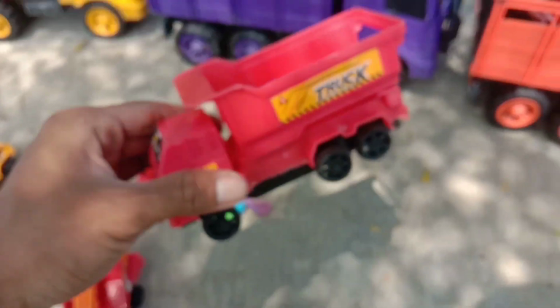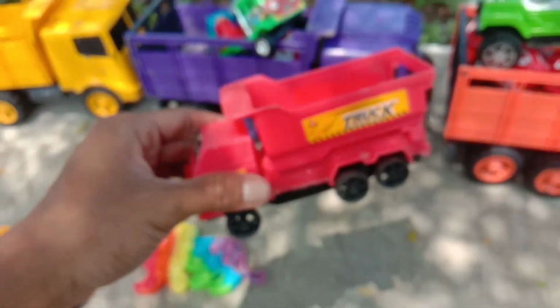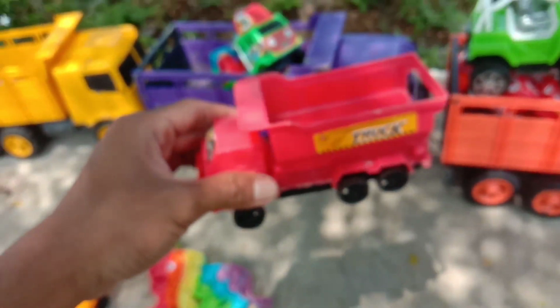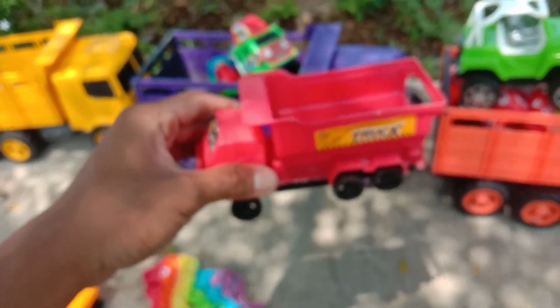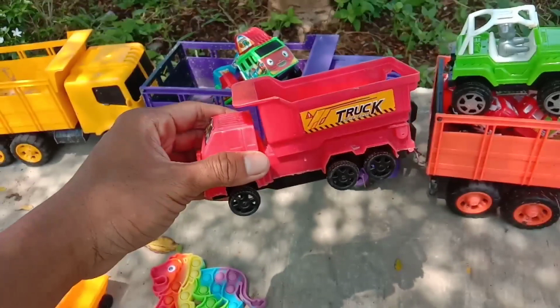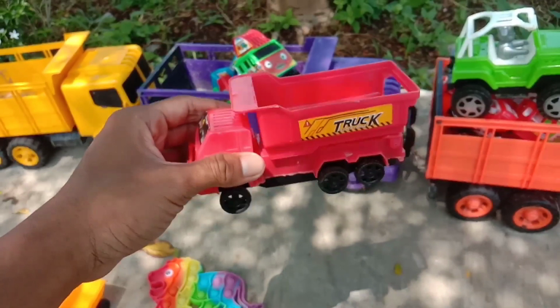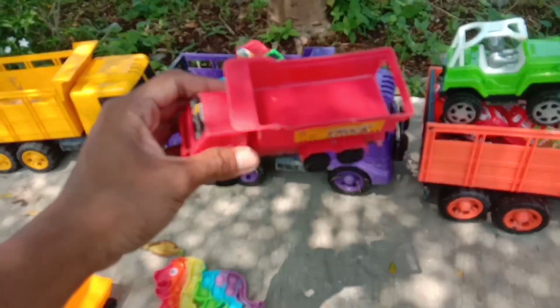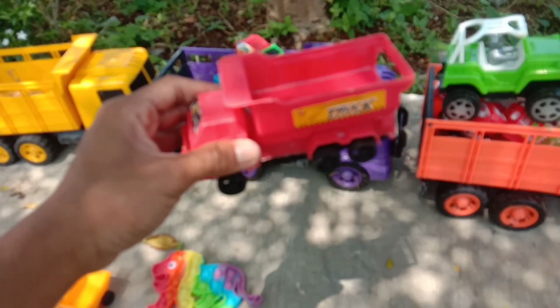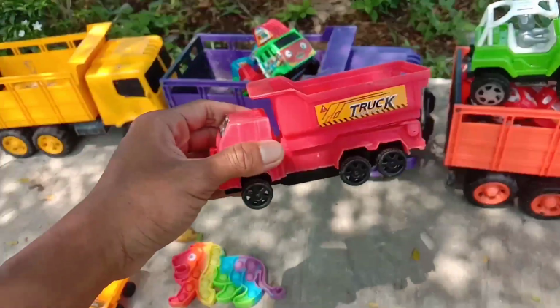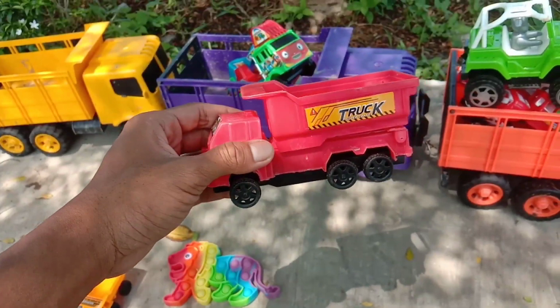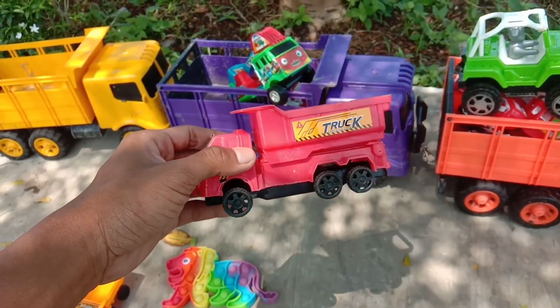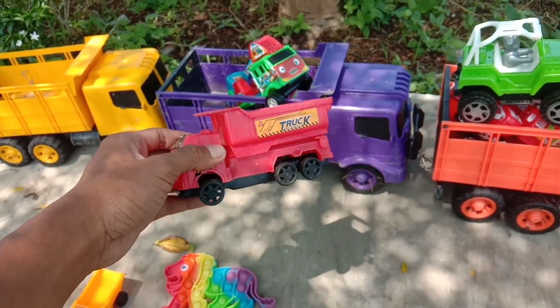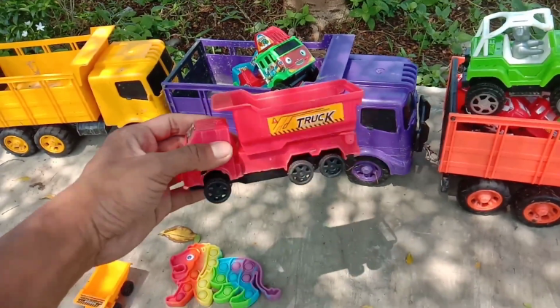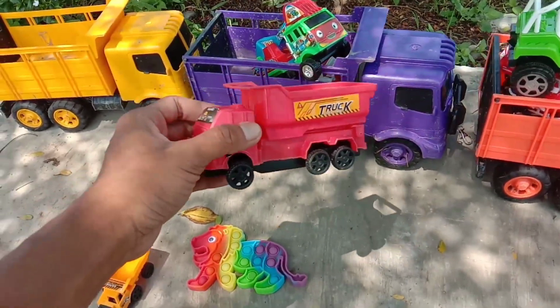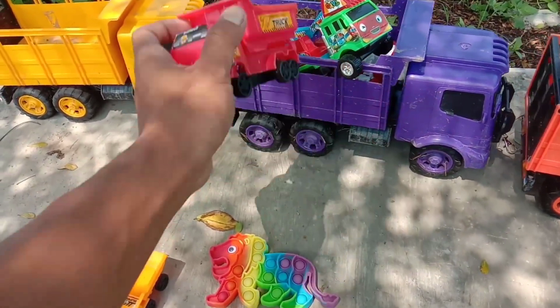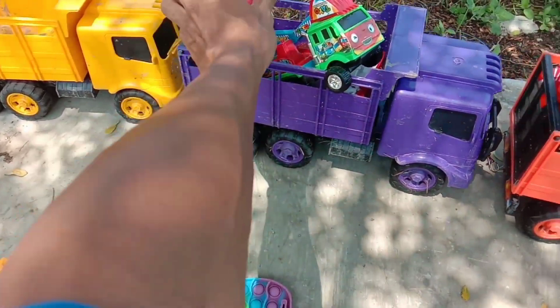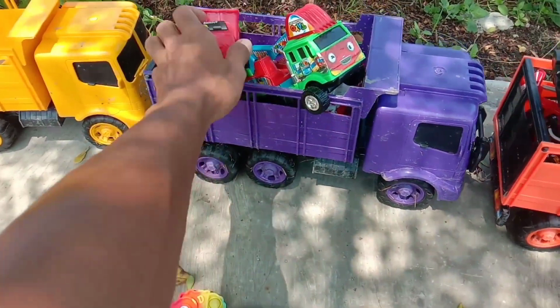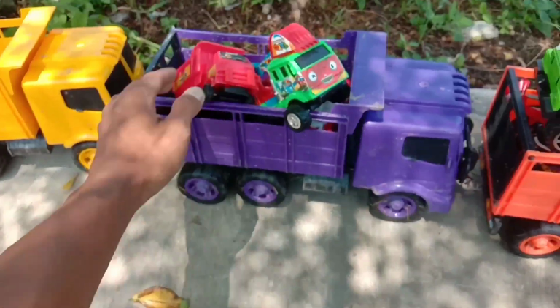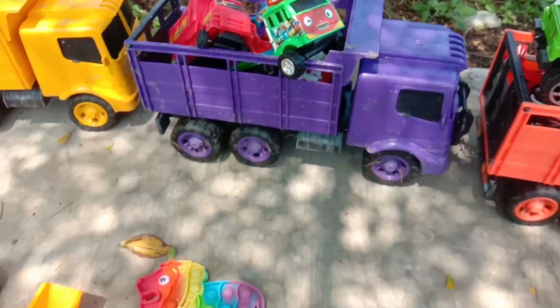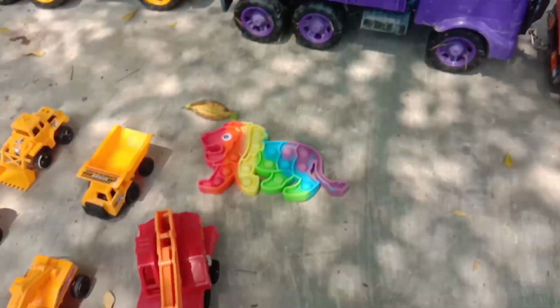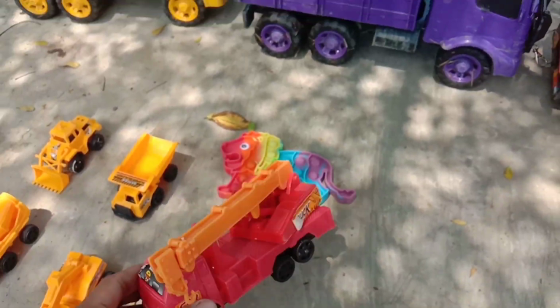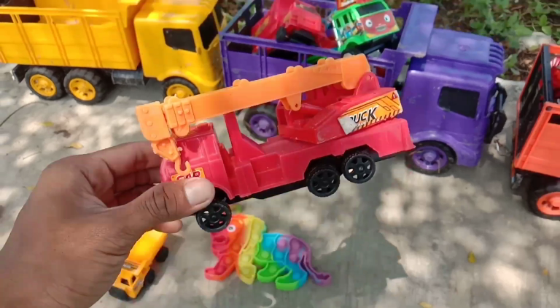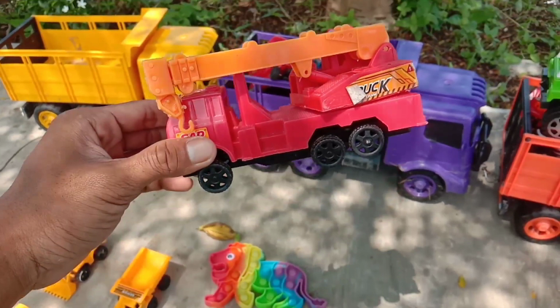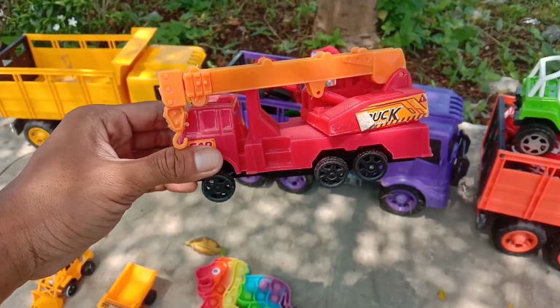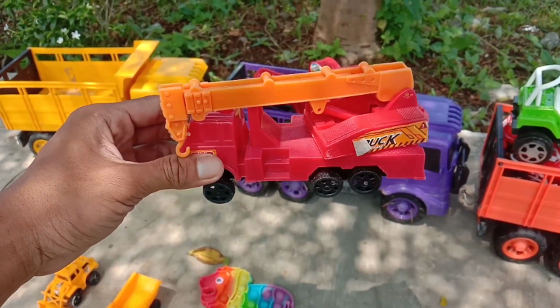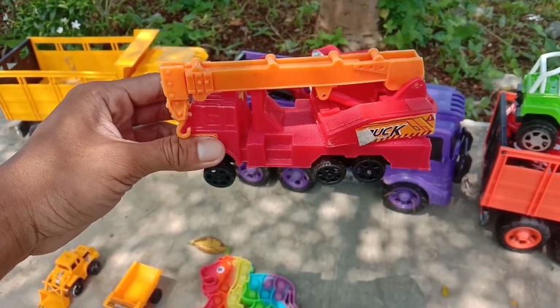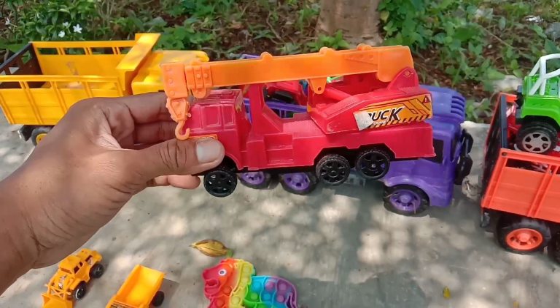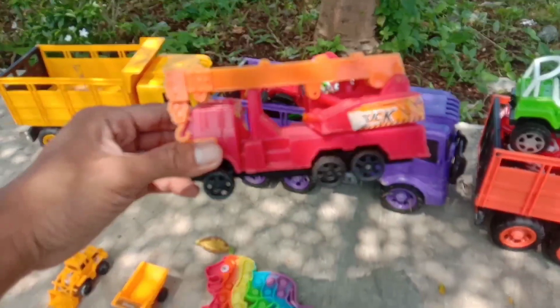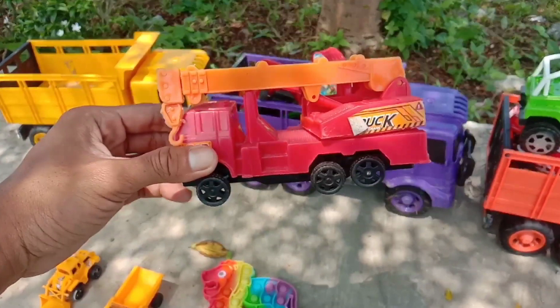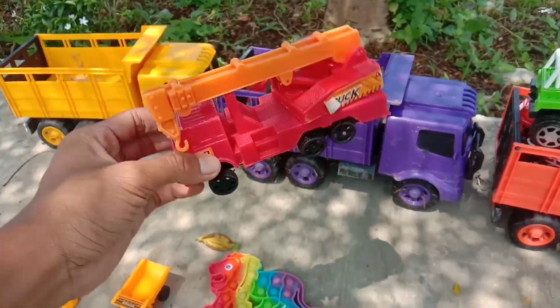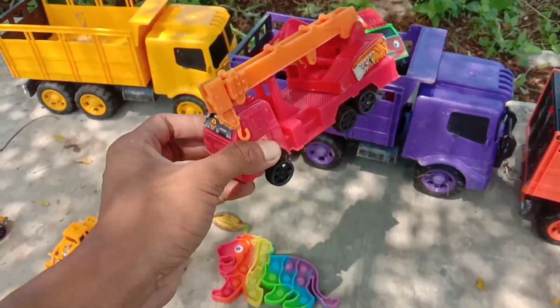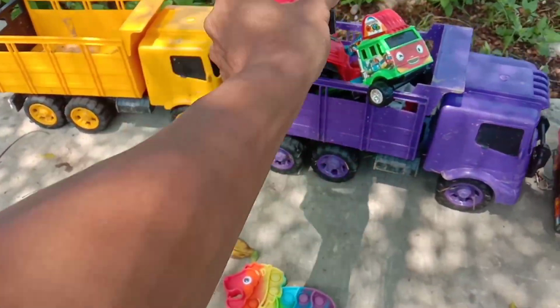Widiwadidaw. Kalau yang ini truk pasir, teman-teman. Warna merah. Keren sekali, ya. Wow, kalau yang ini mobil derek. Mantul-mantul.